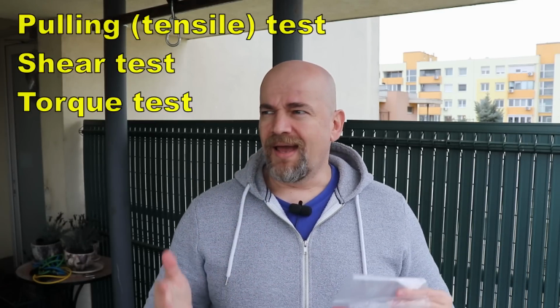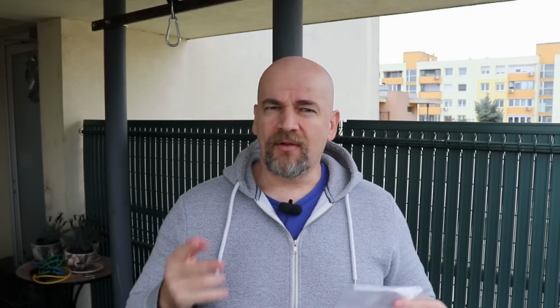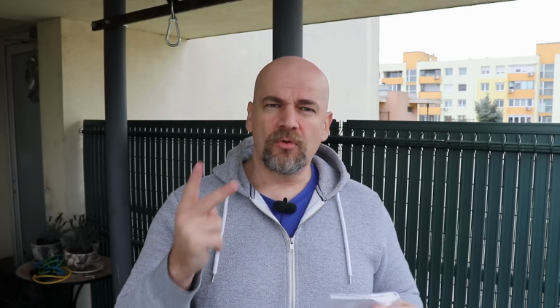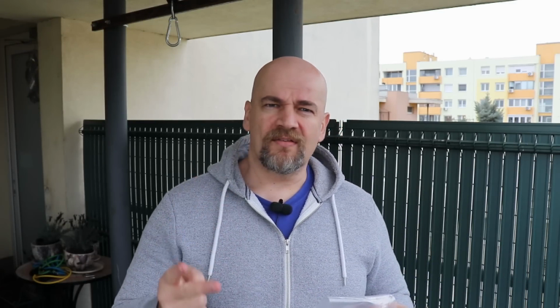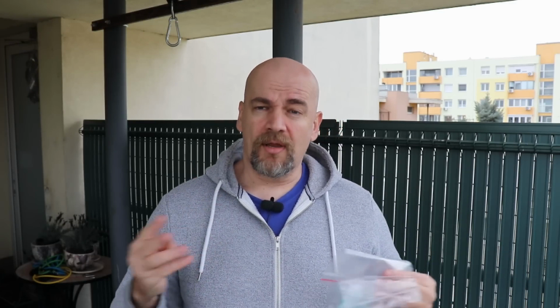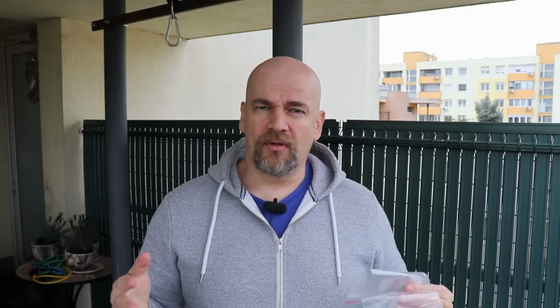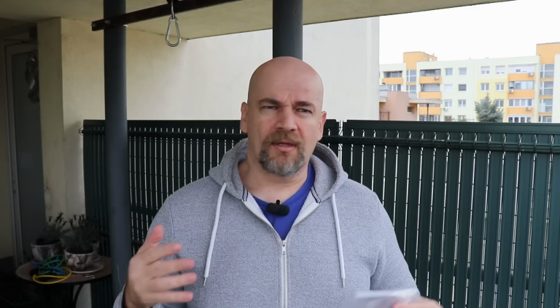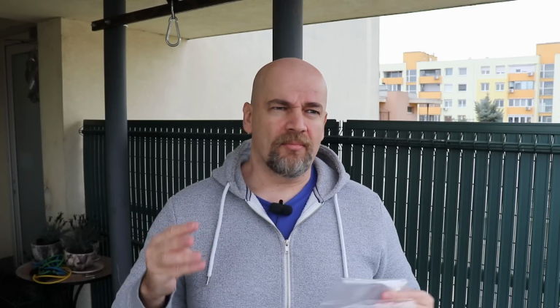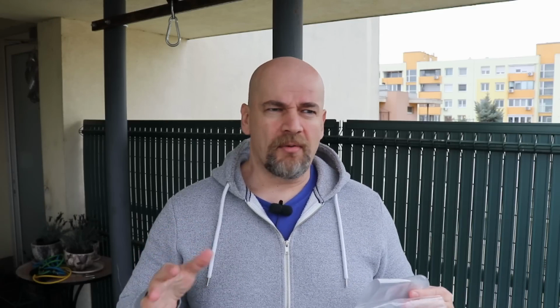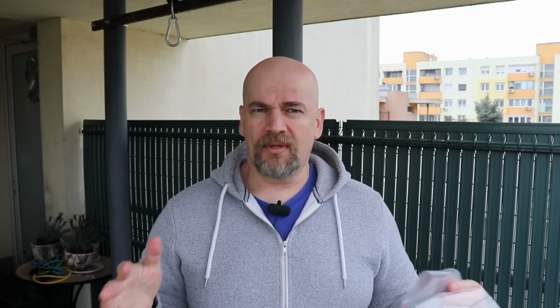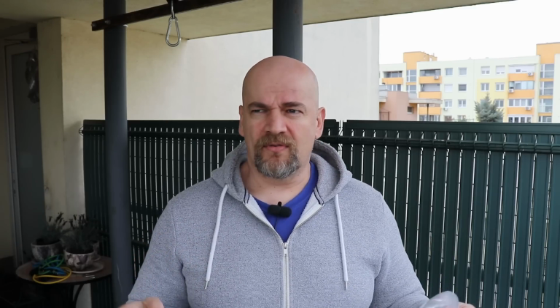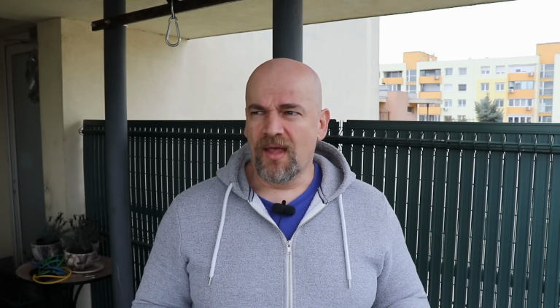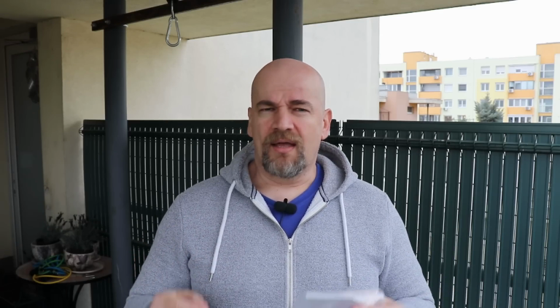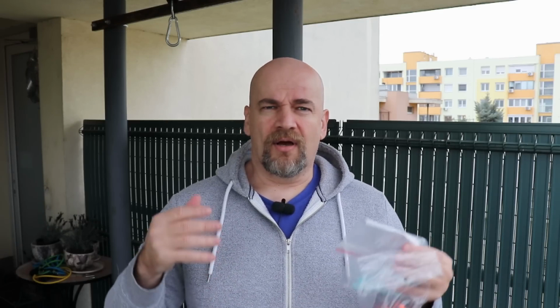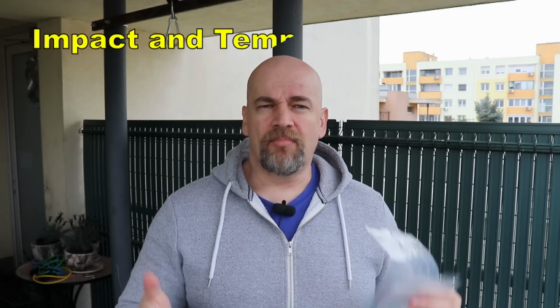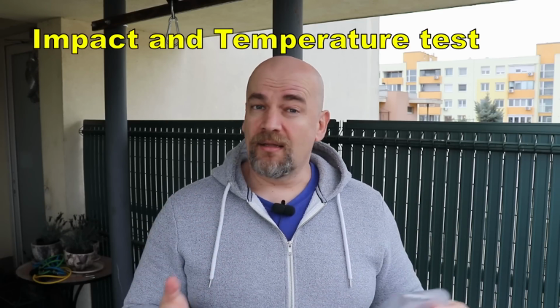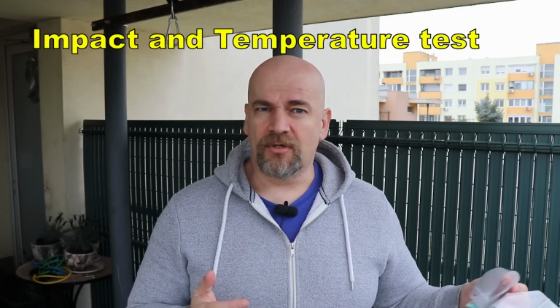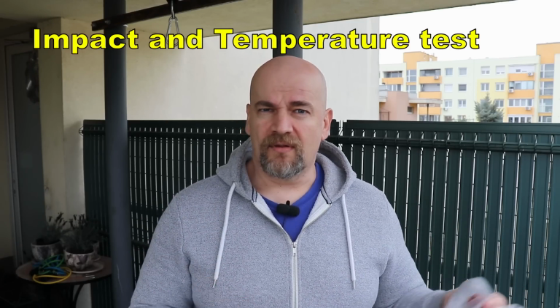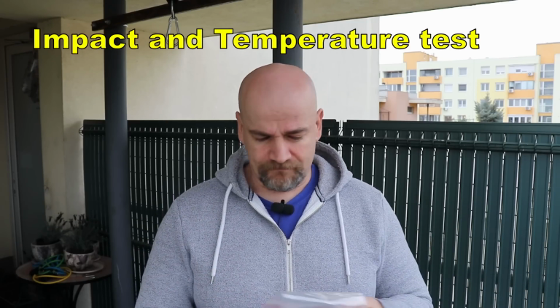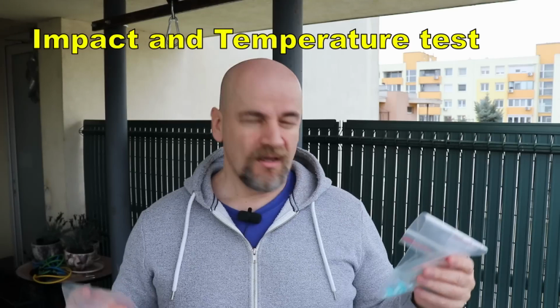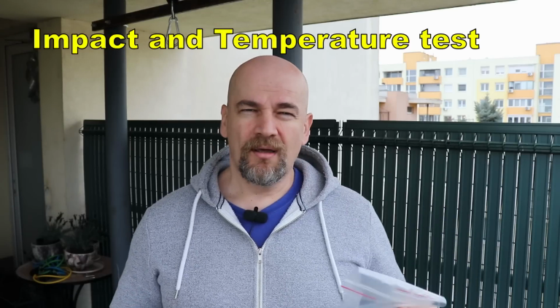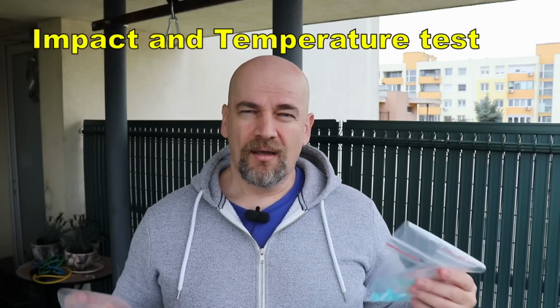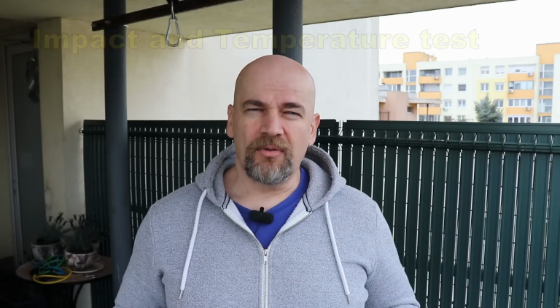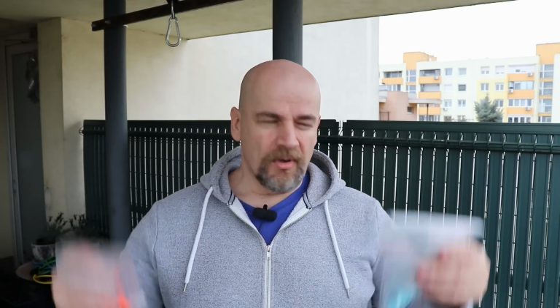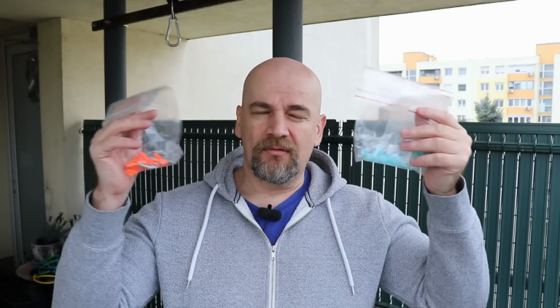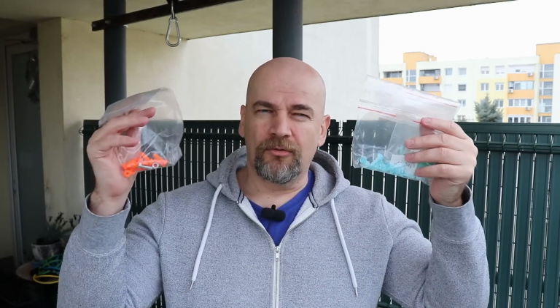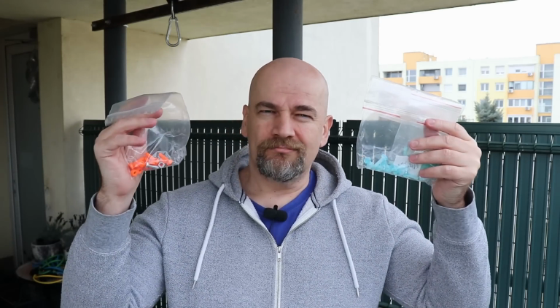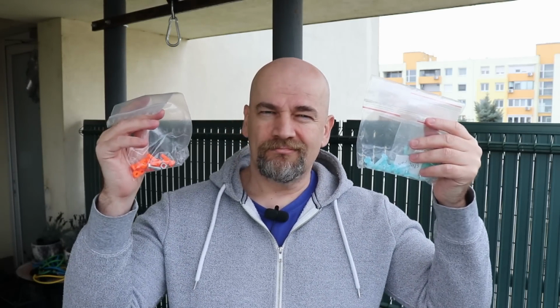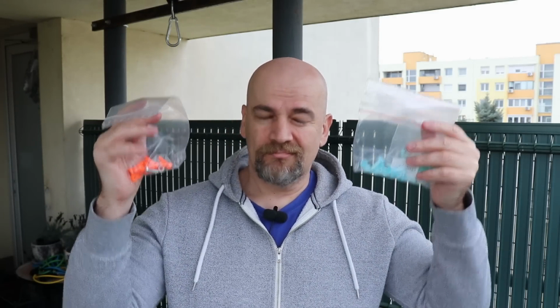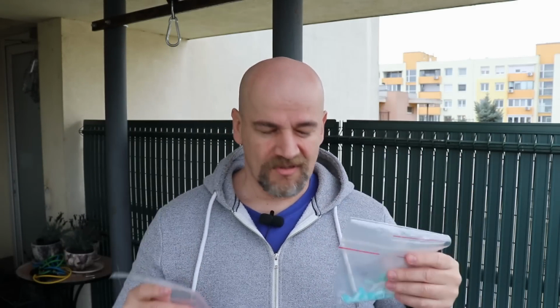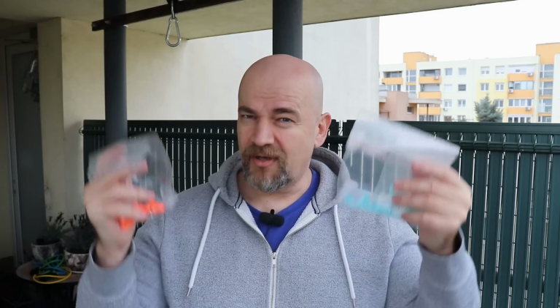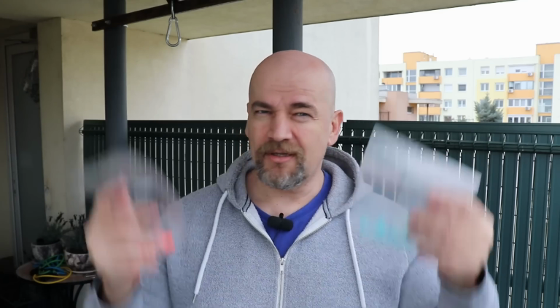I also have two new tests that I believe will show a very big difference: an impact test and a temperature test. What do you think? Who will win in this second match? Let's find out together.